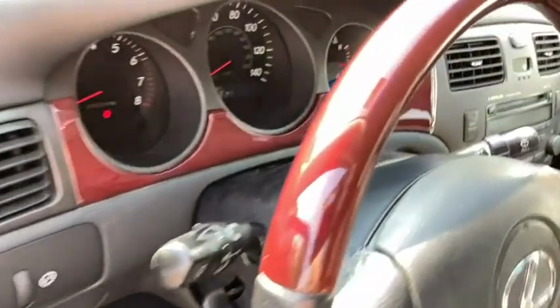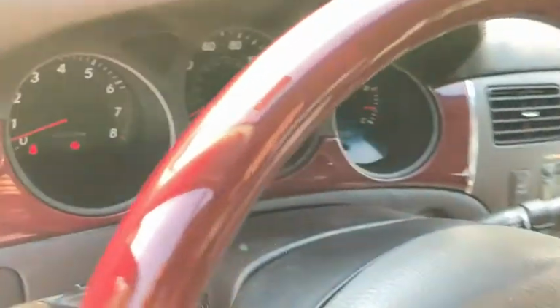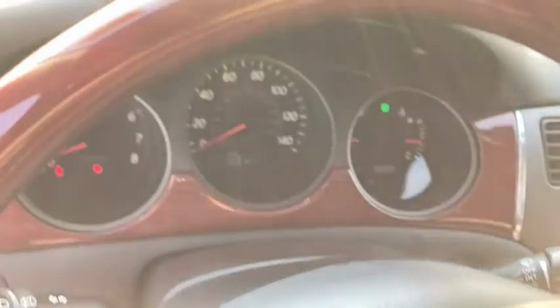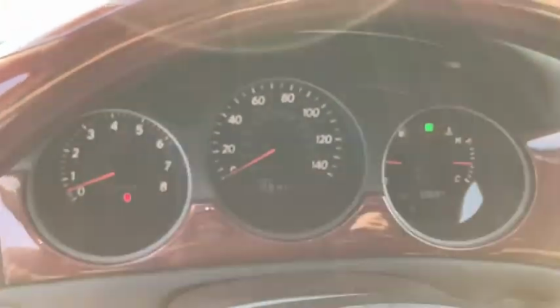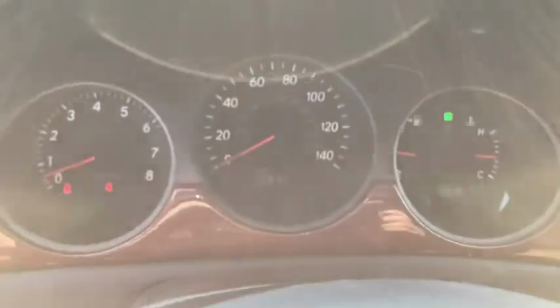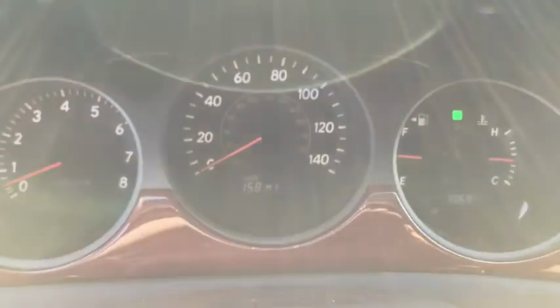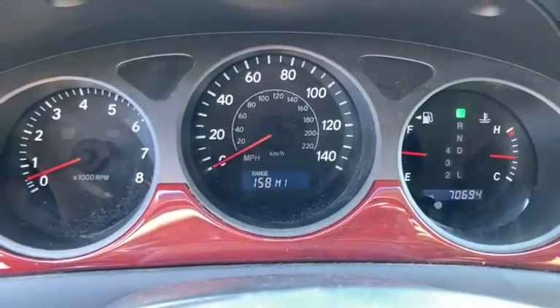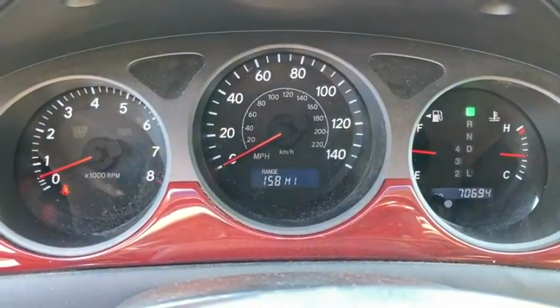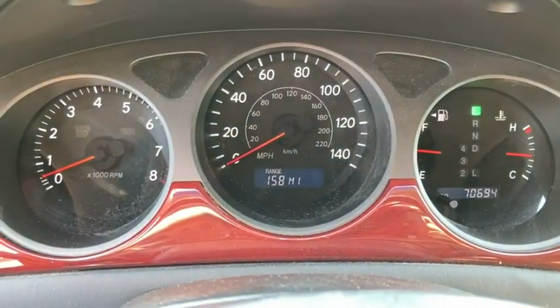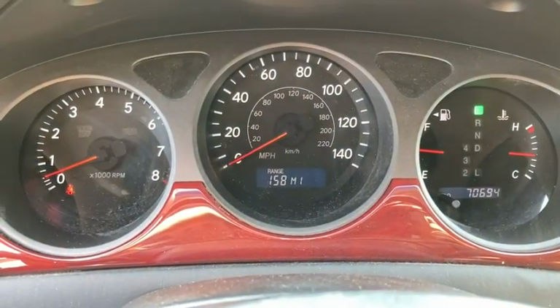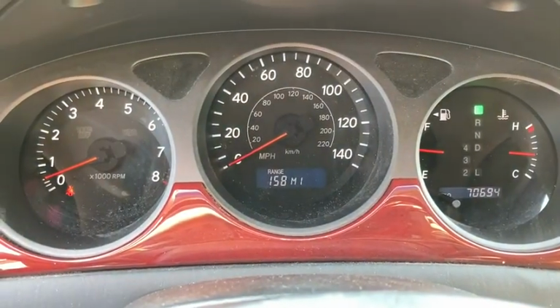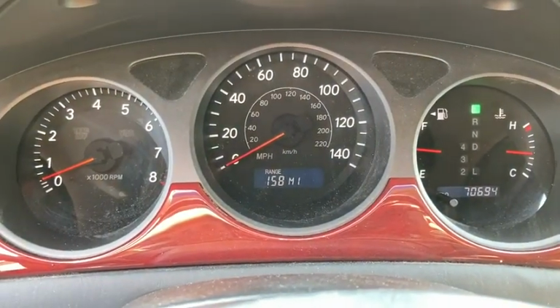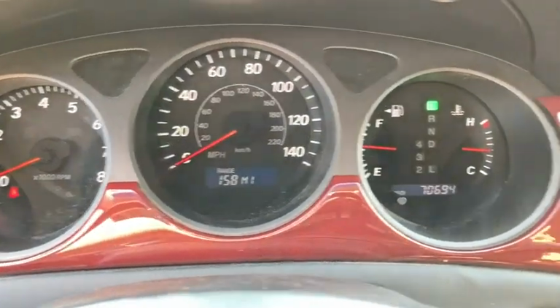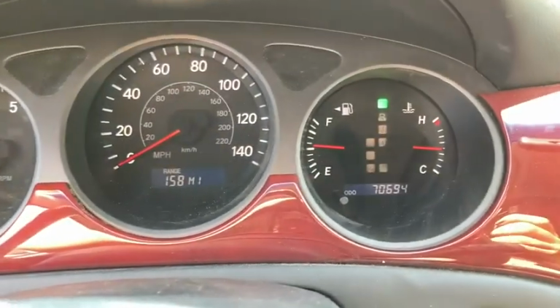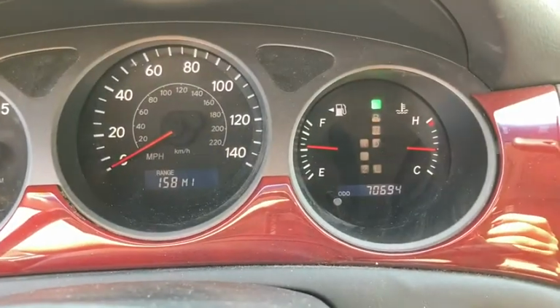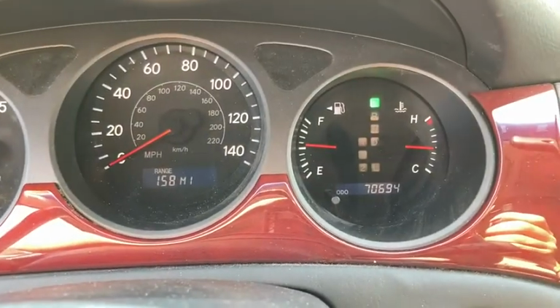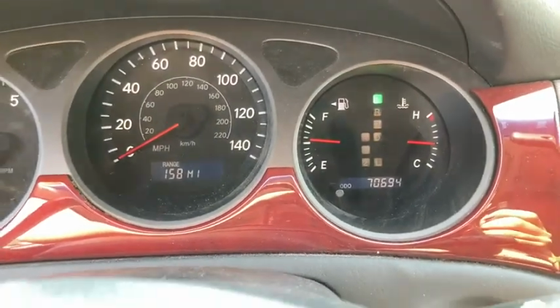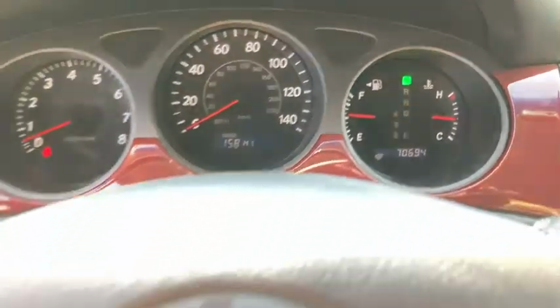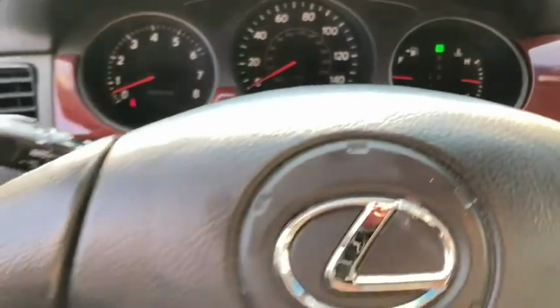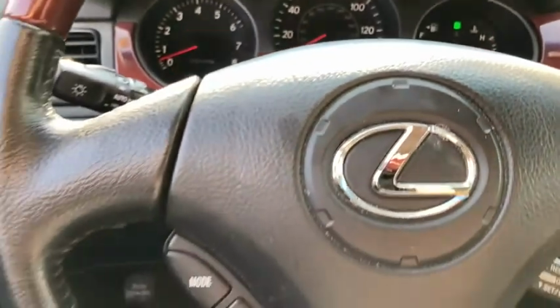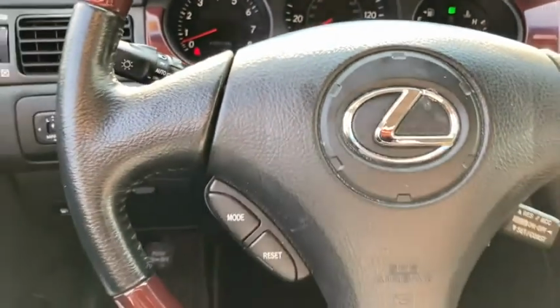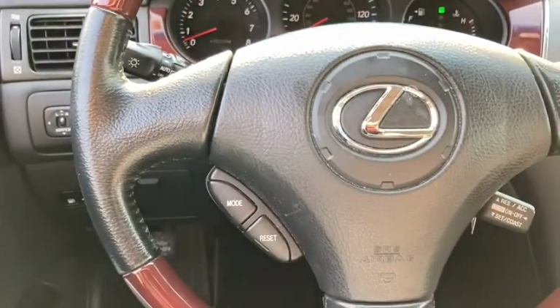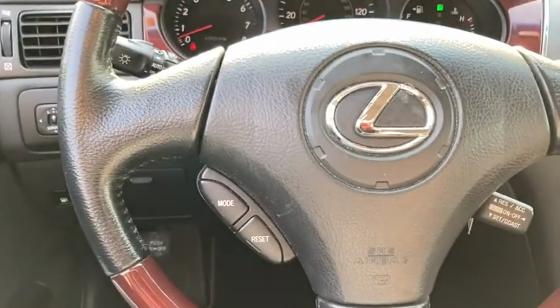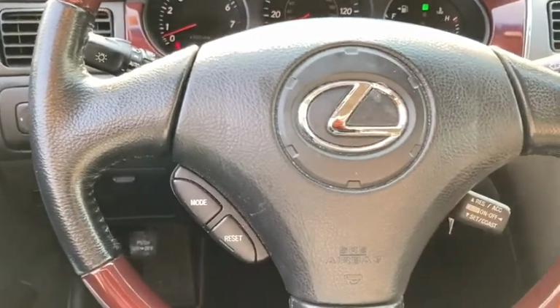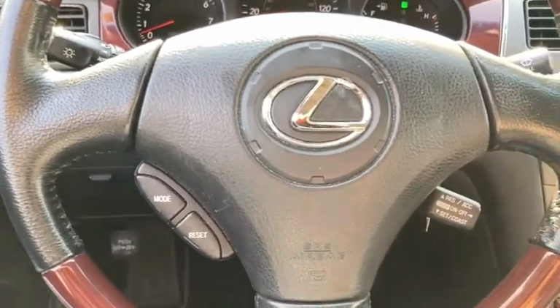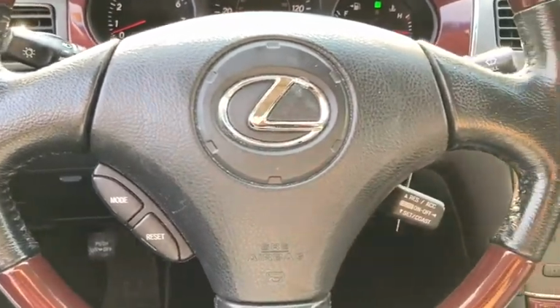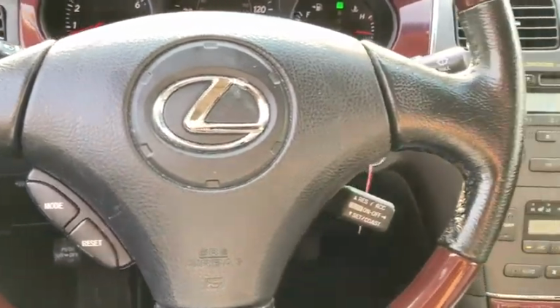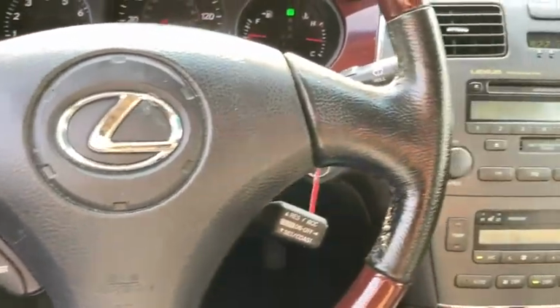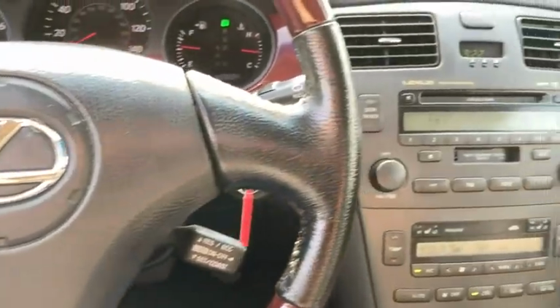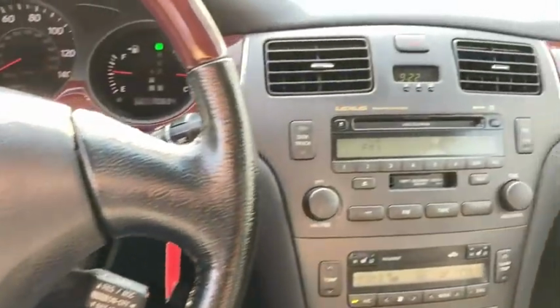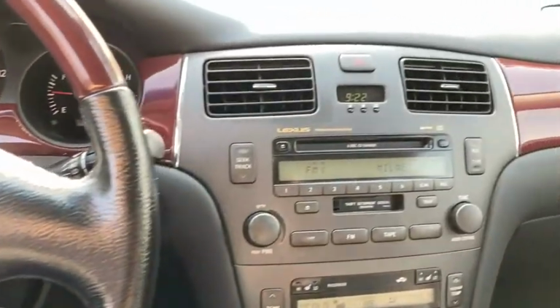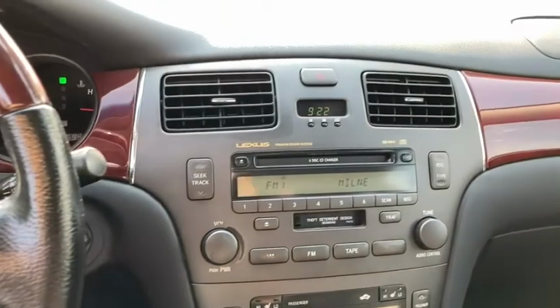Traction control, dual airbags, alloy wheels, cruise control, airbag side, ABS four-wheel, auto-dimming rear-view mirror, five-speed automatic transmission with overdrive.